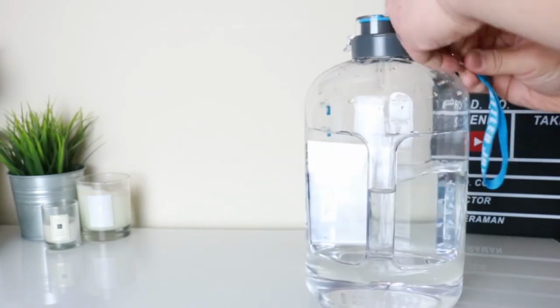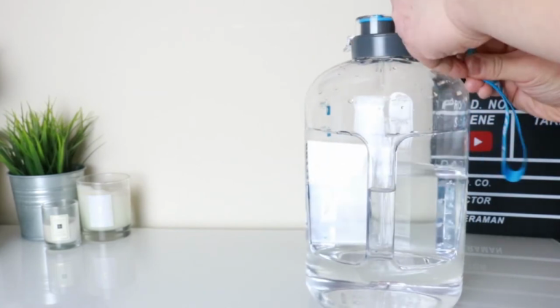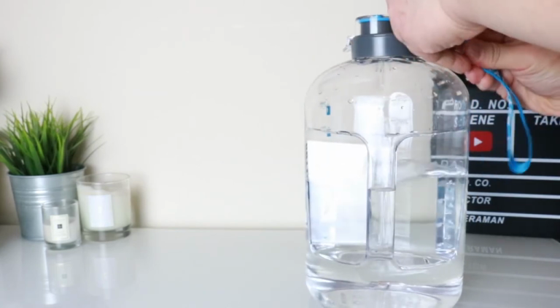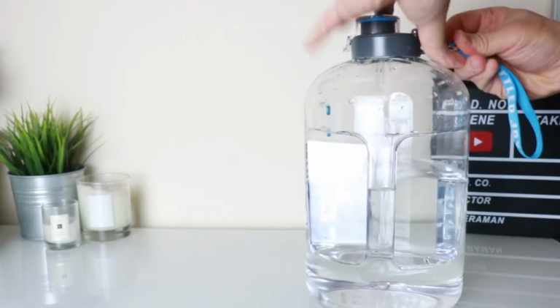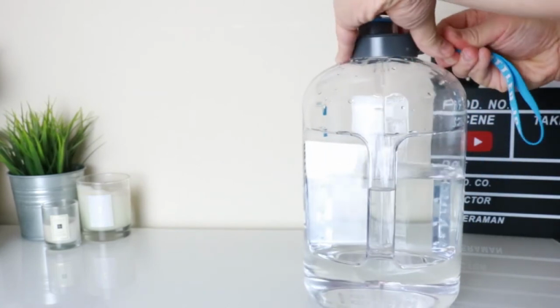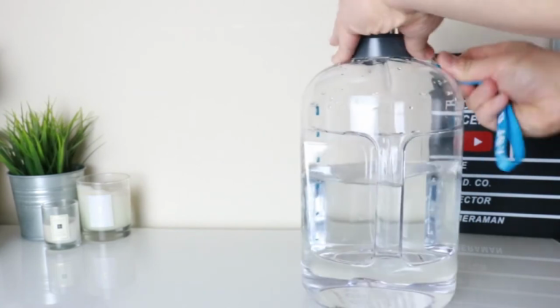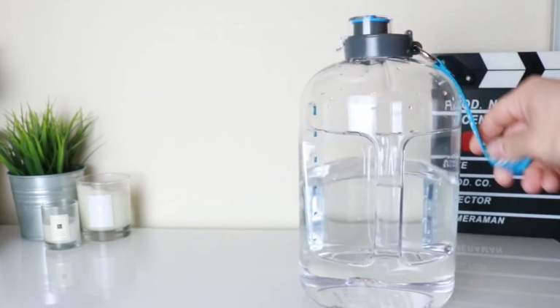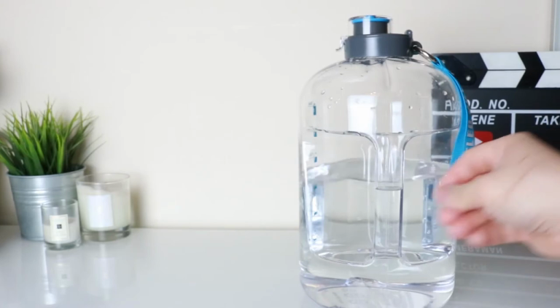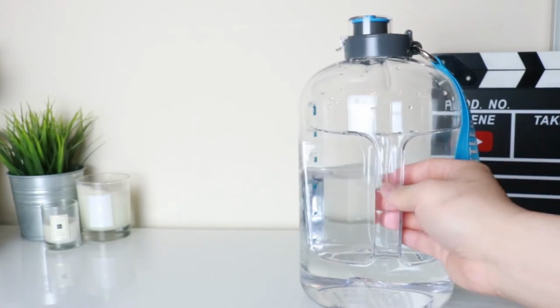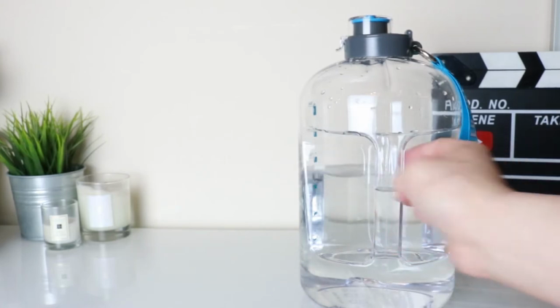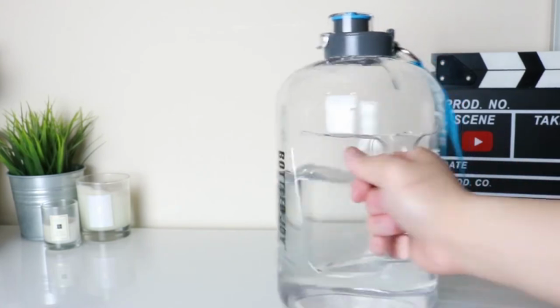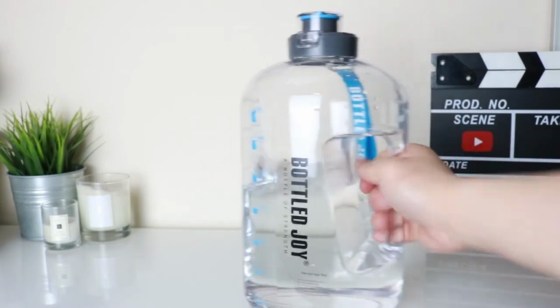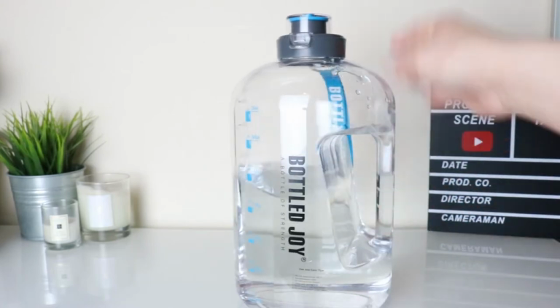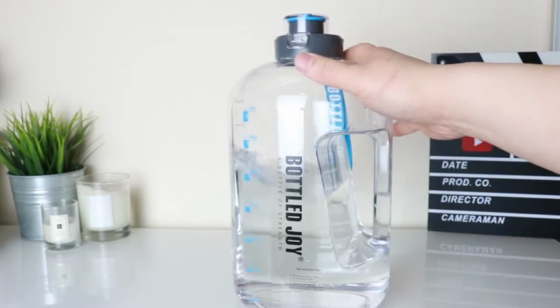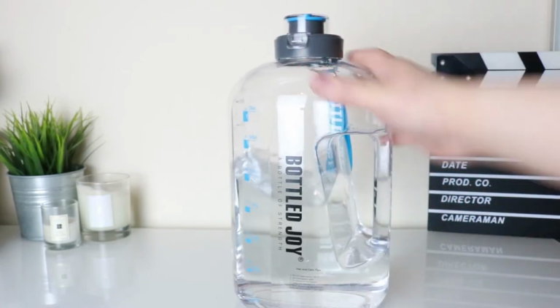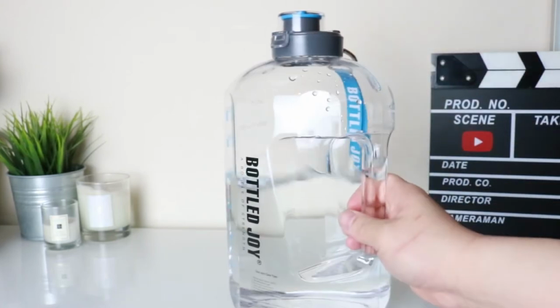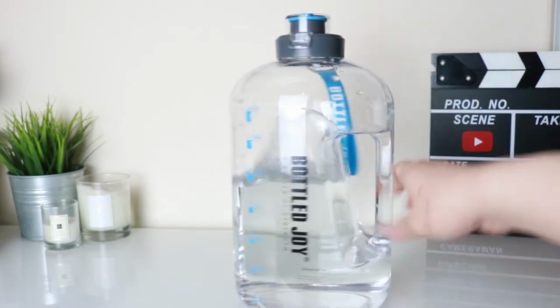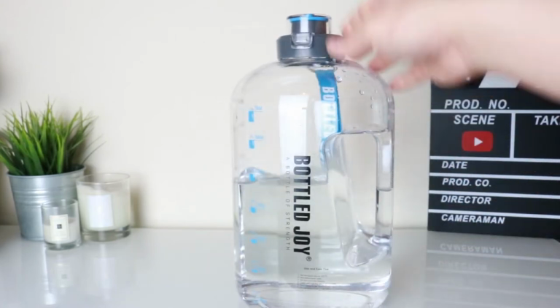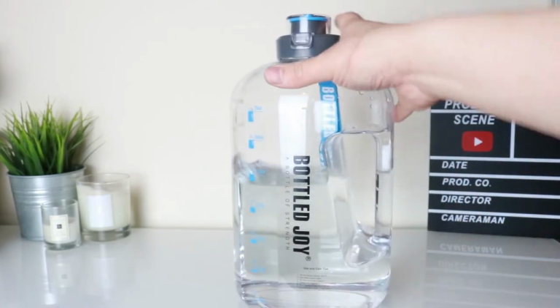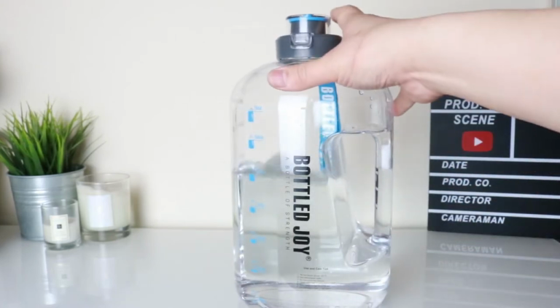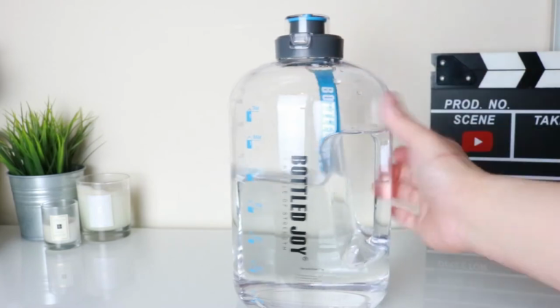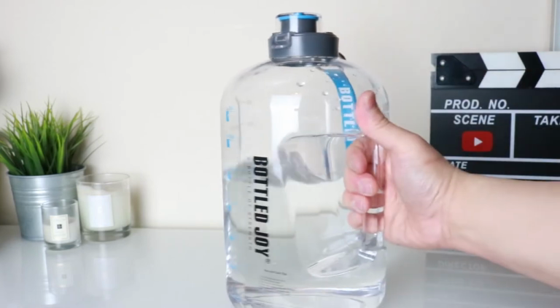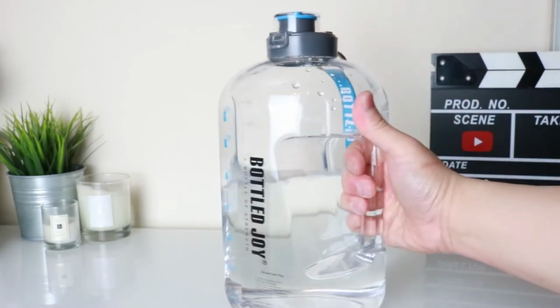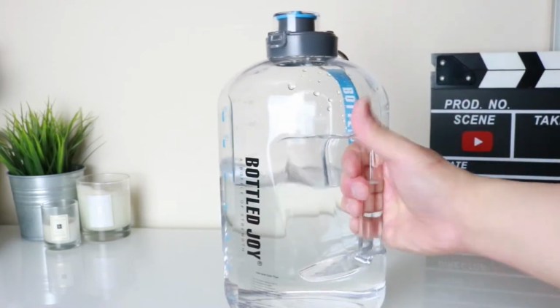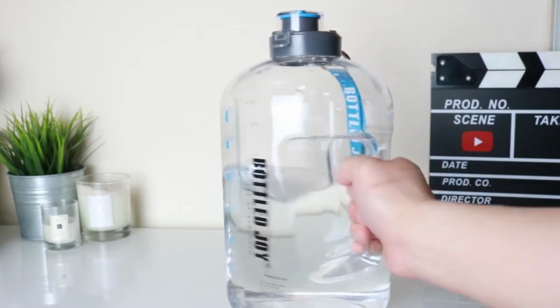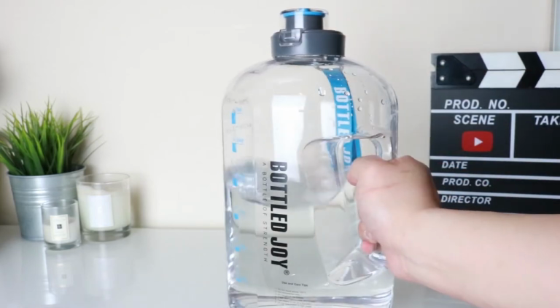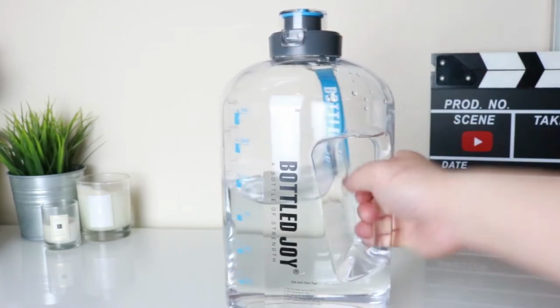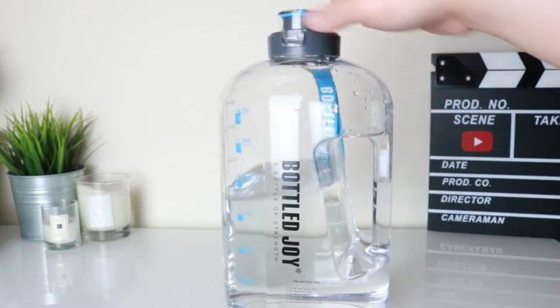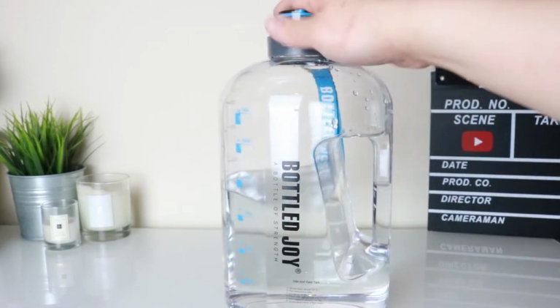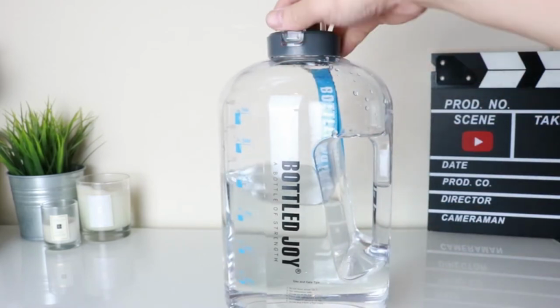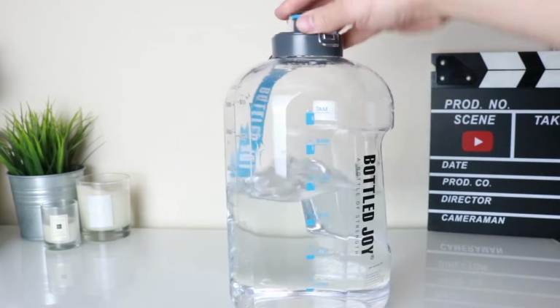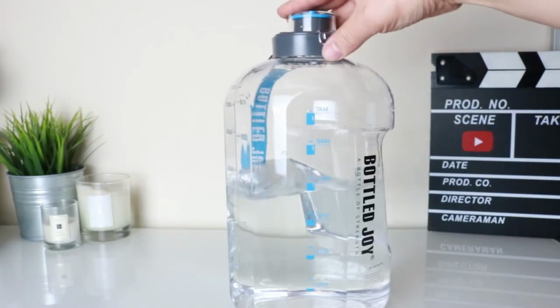I think it's a nice looking bottle — it's definitely a conversation starter and it stands out. Overall I think it's a nice quality bottle; the plastic feels nice and thick, so the quality is pretty good.